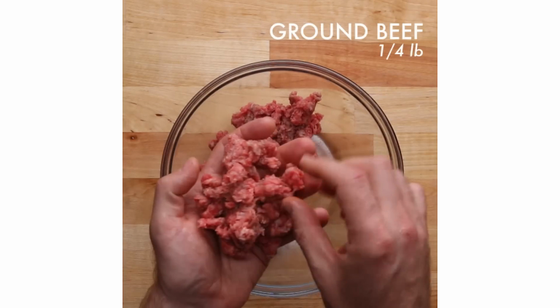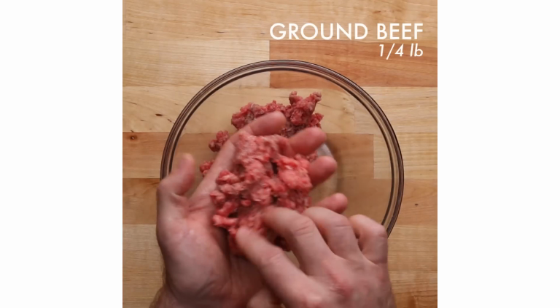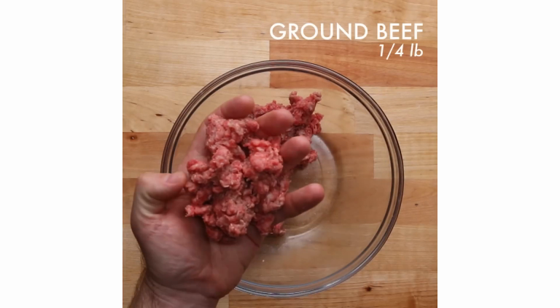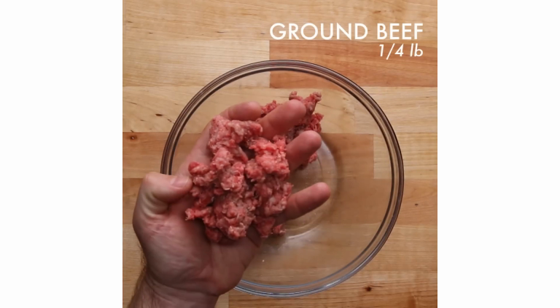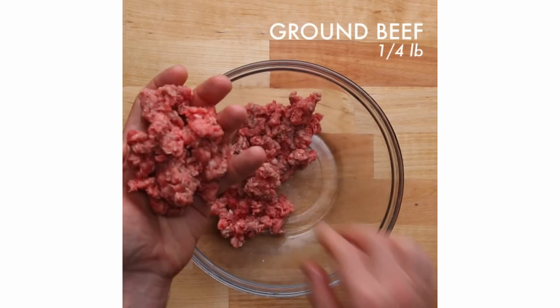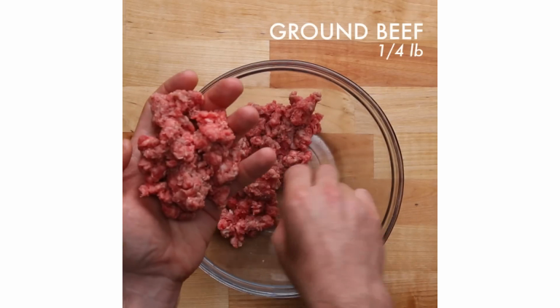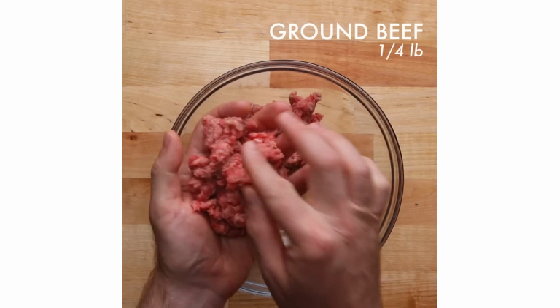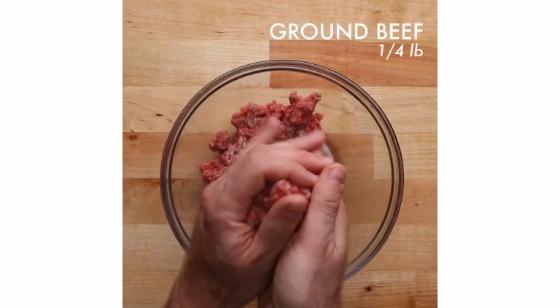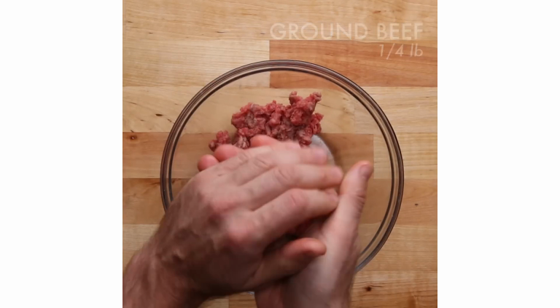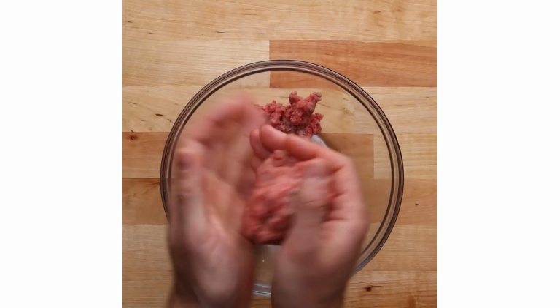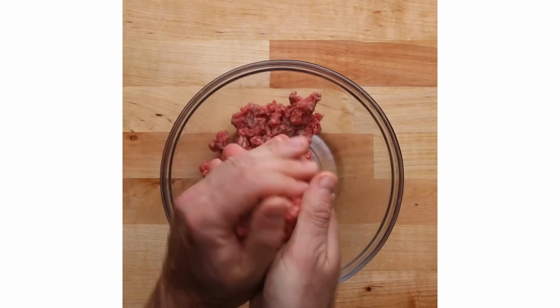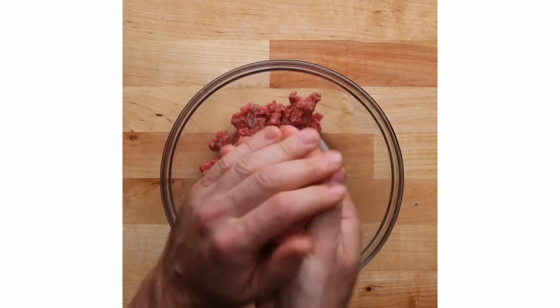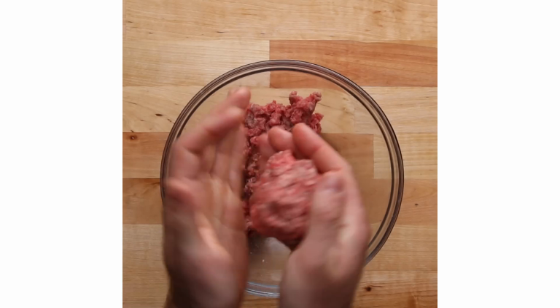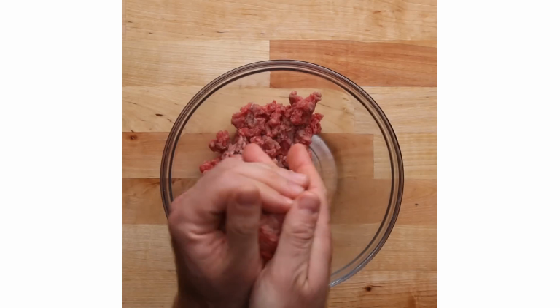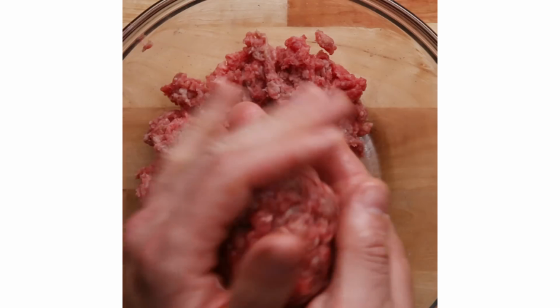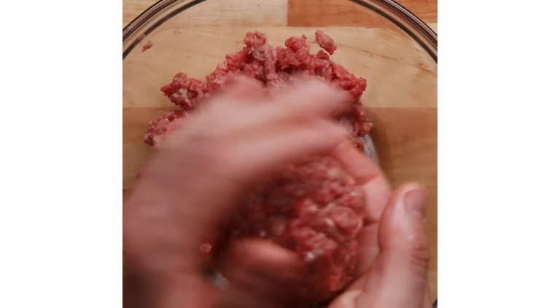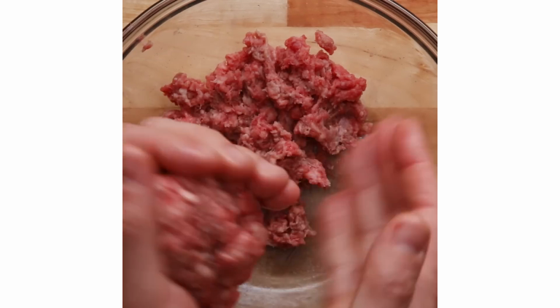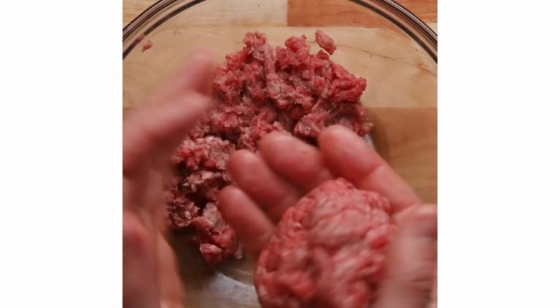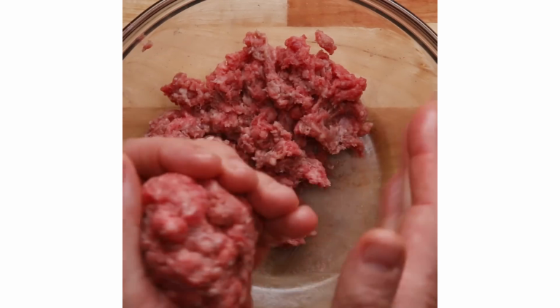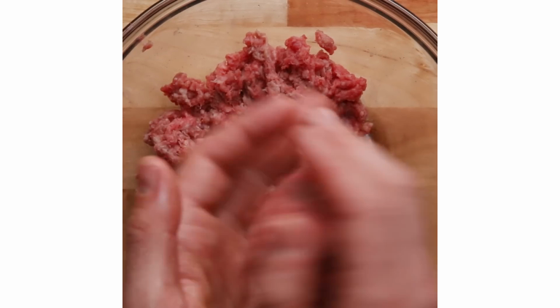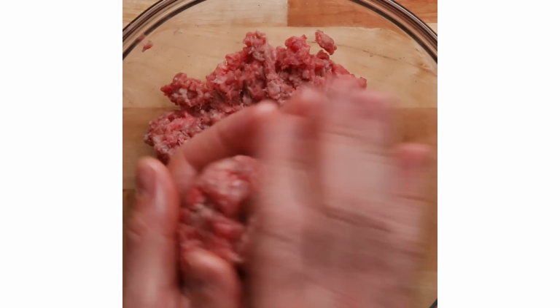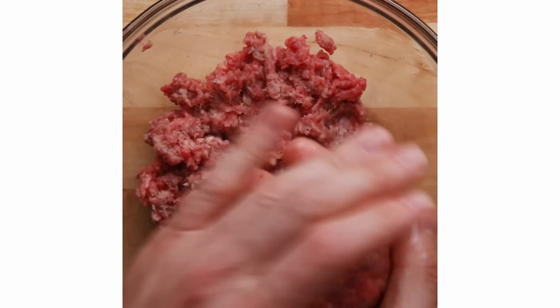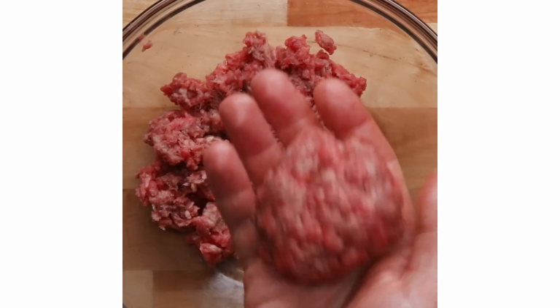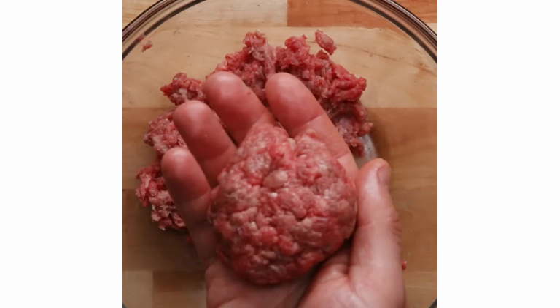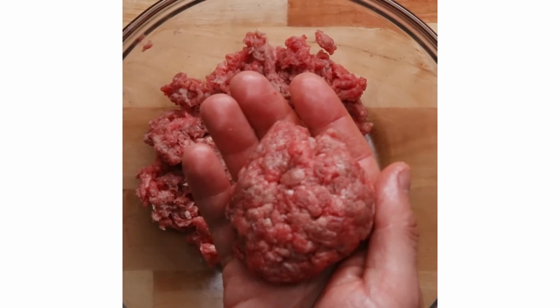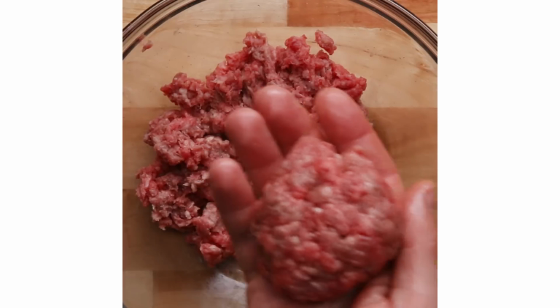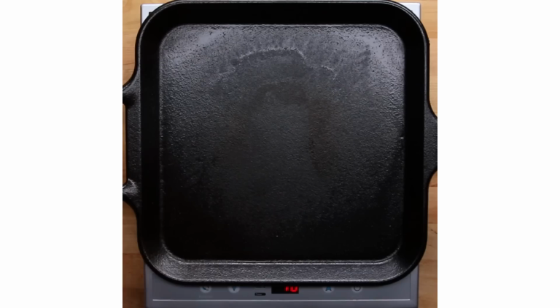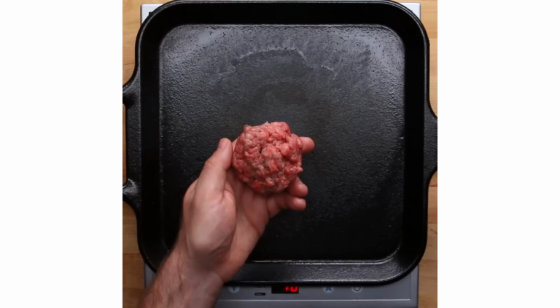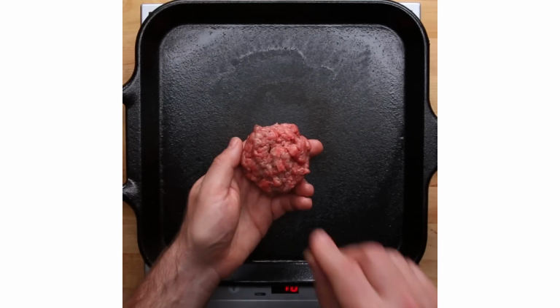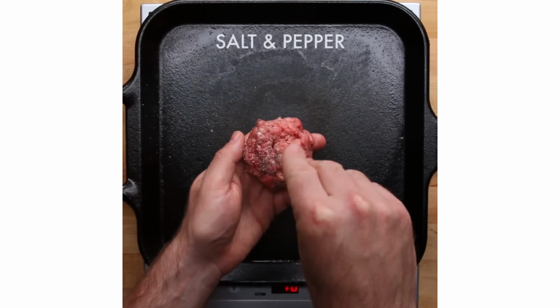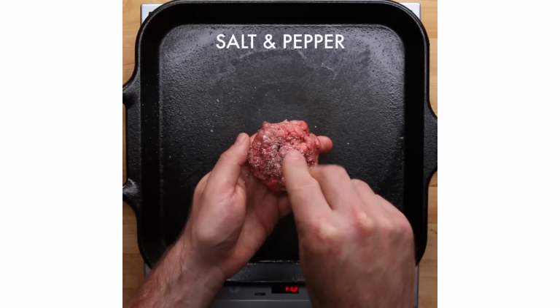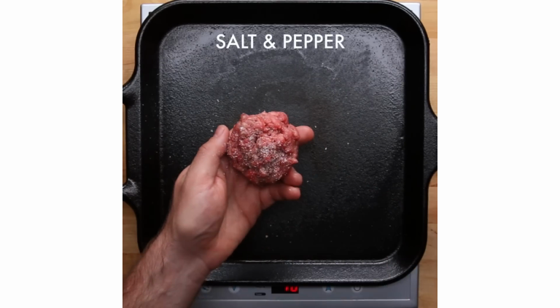Shake Shack is a modern-day version of the great classic American roadside burger stand. We were big fans of the style of taking patties and smashing them into the griddle.